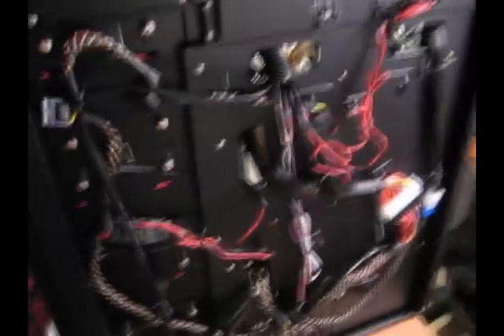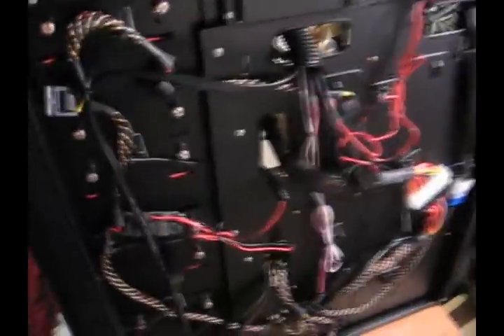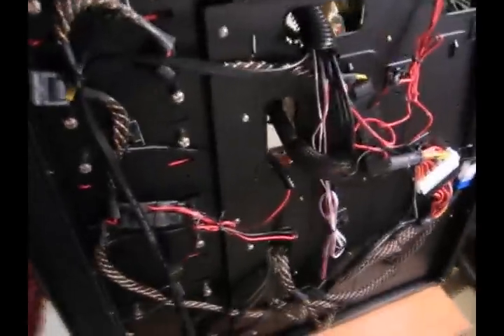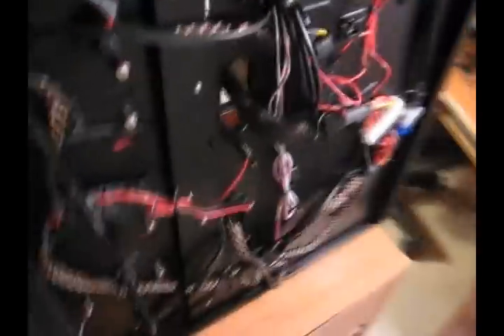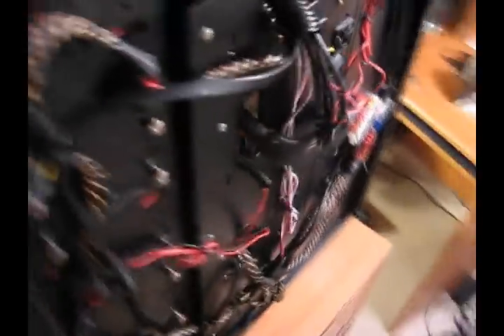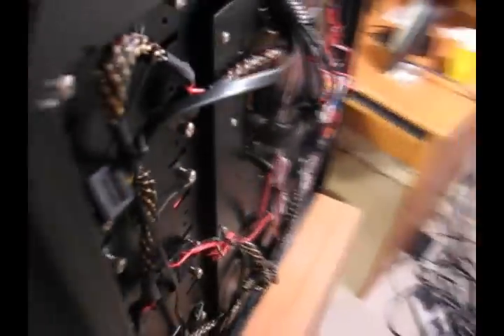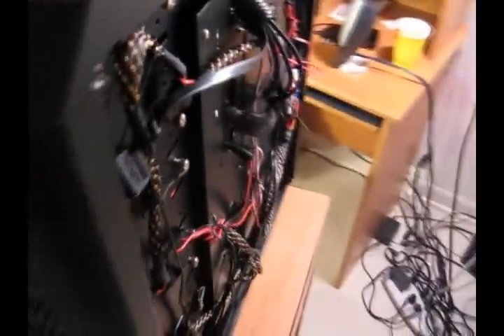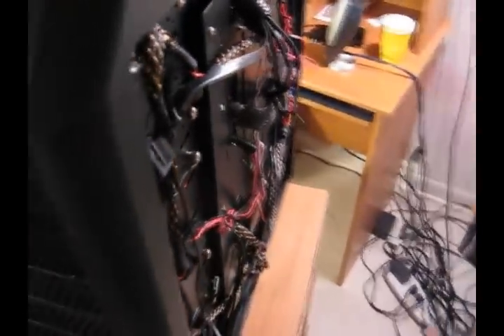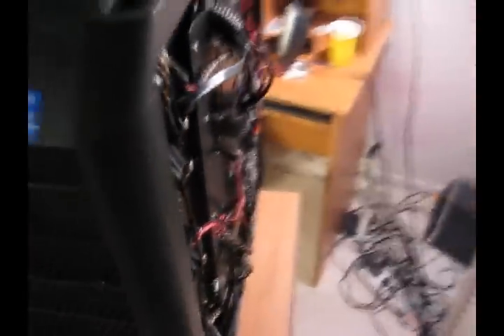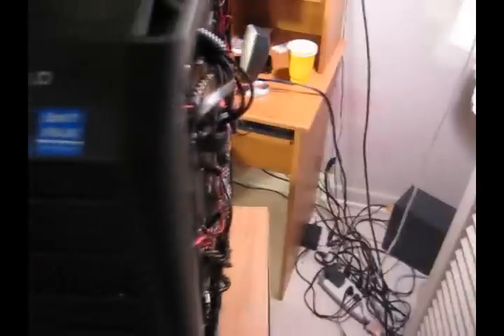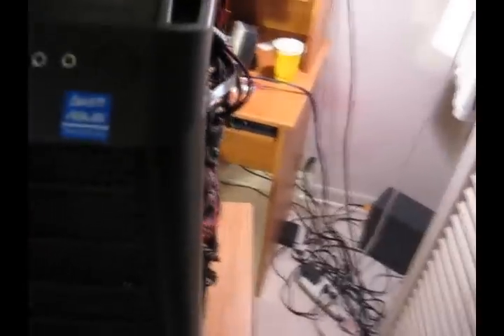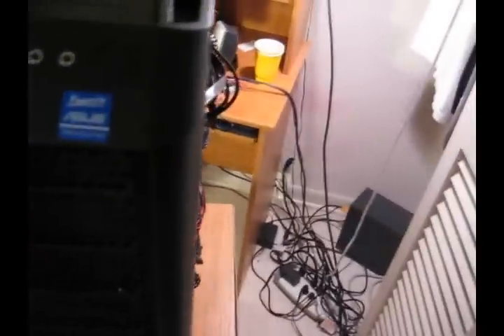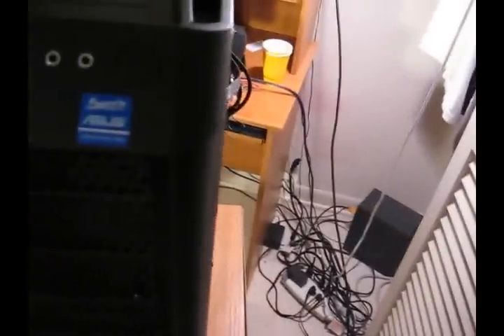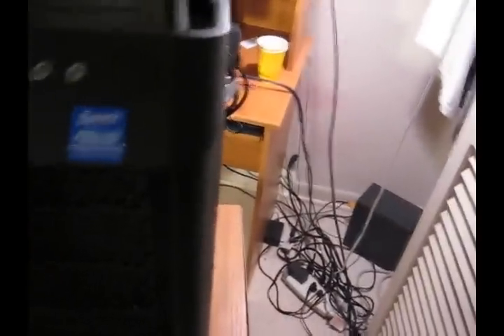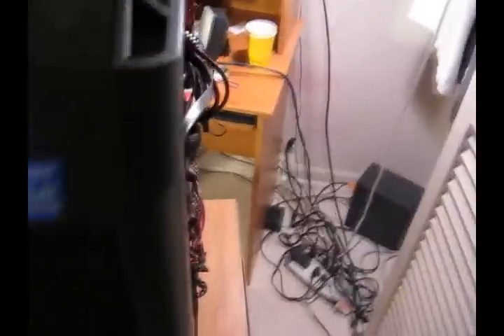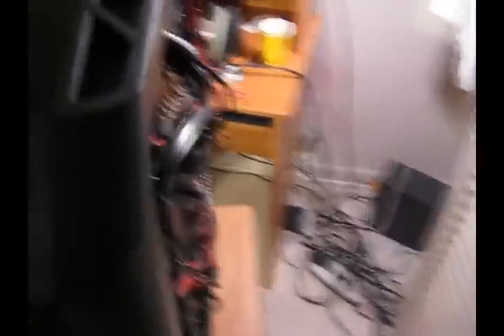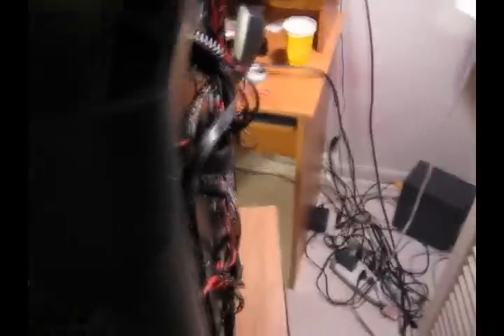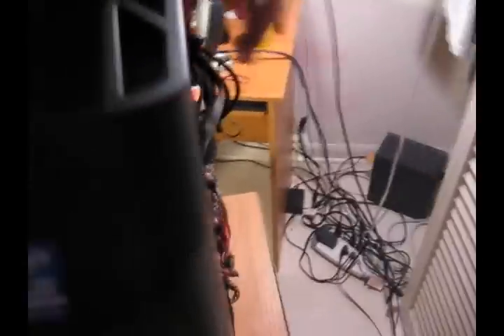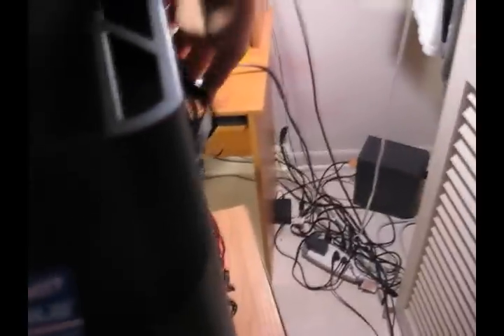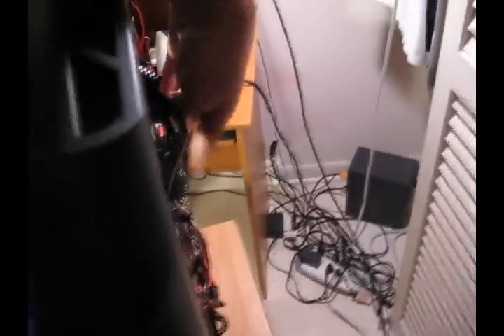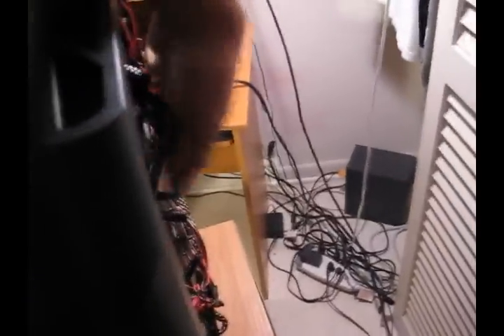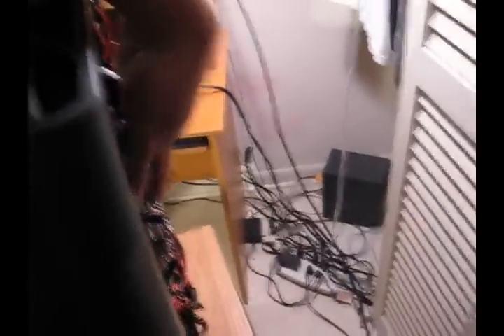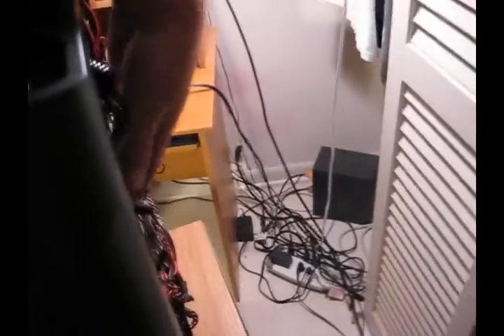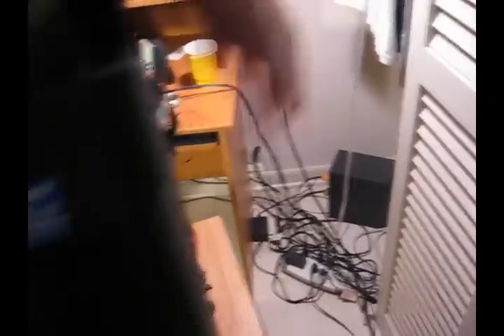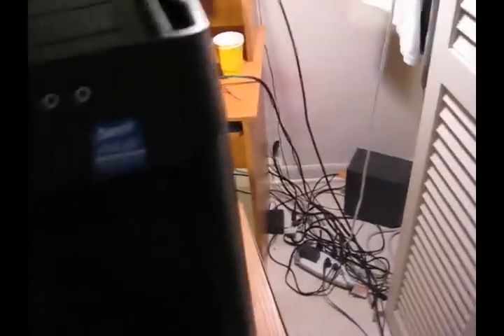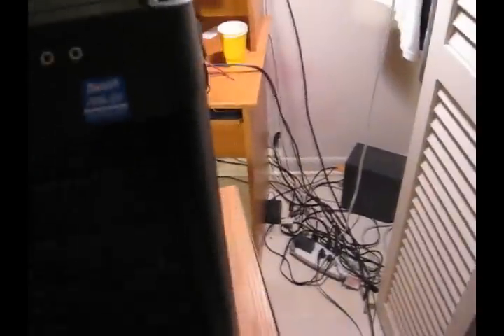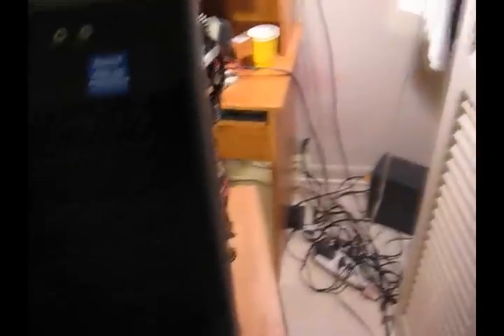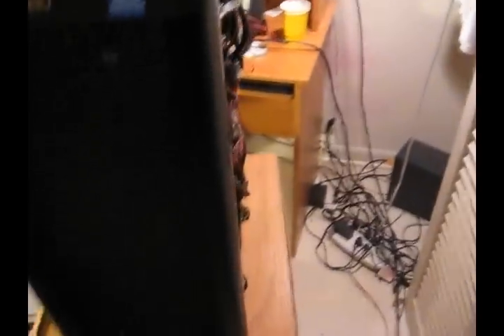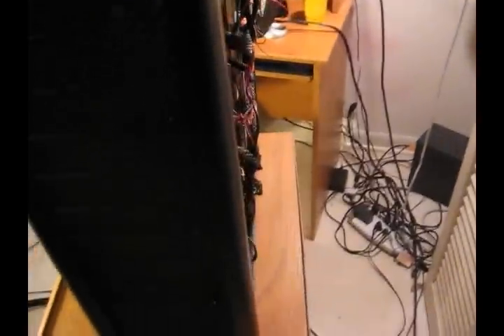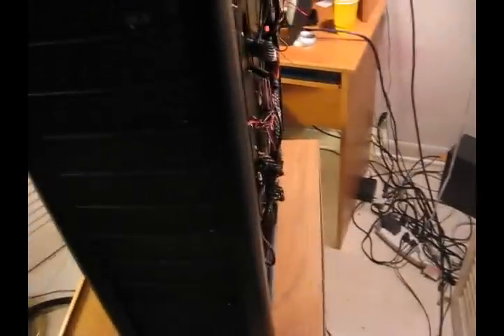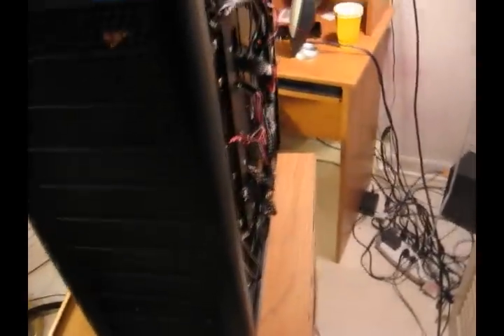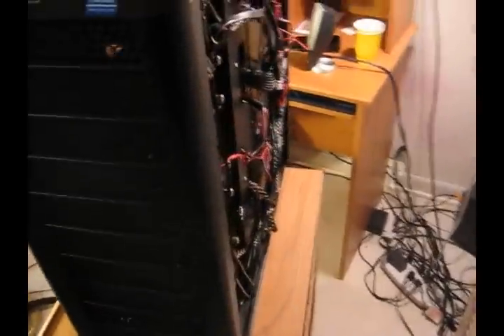And probably about 30 little ties — I messed up a lot on the ties. And even though it looks really thick right there, of course when the case goes on it'll fit on right, nice and right.